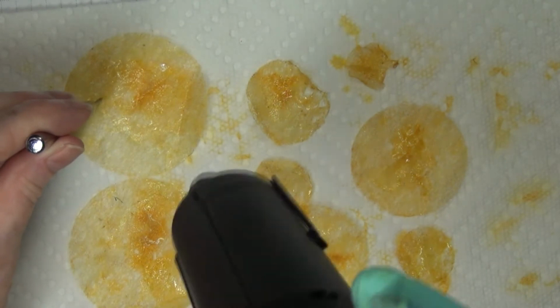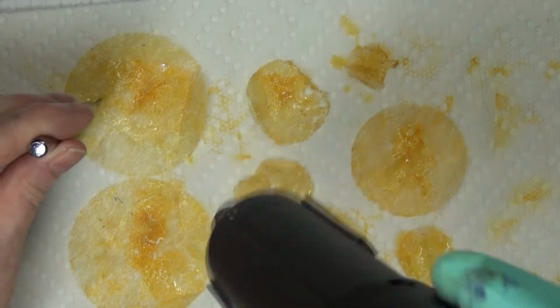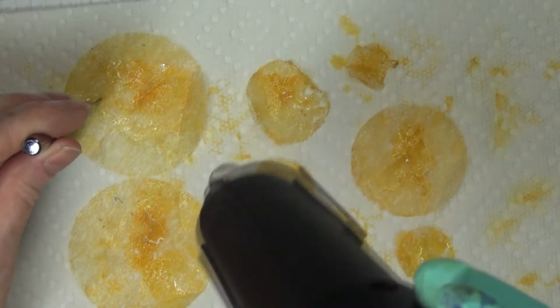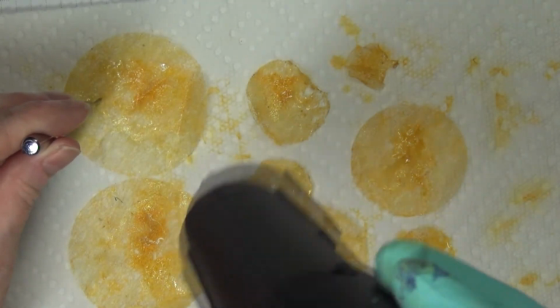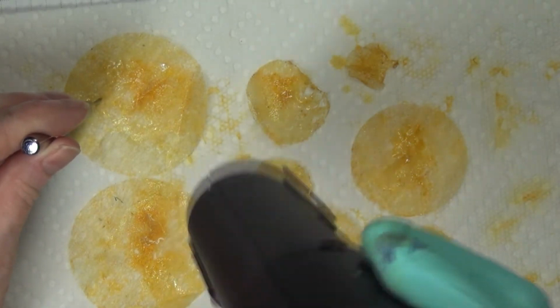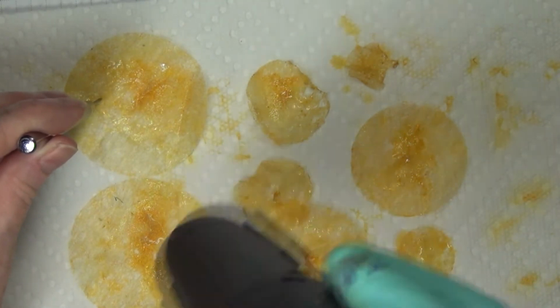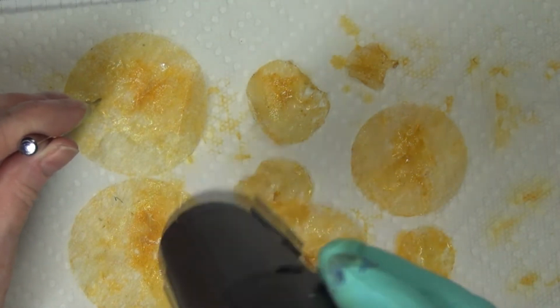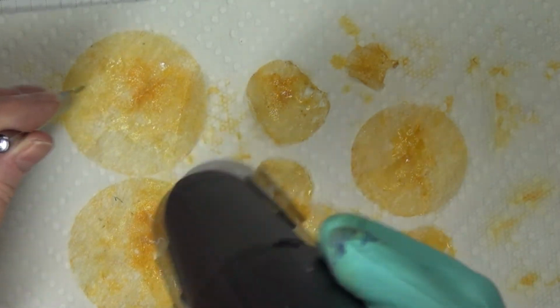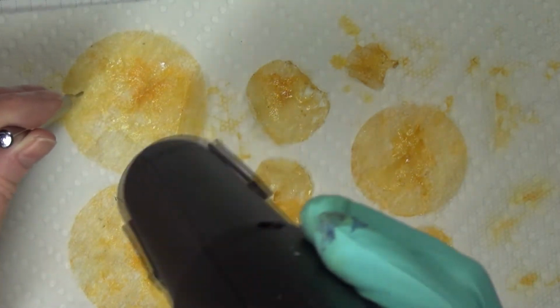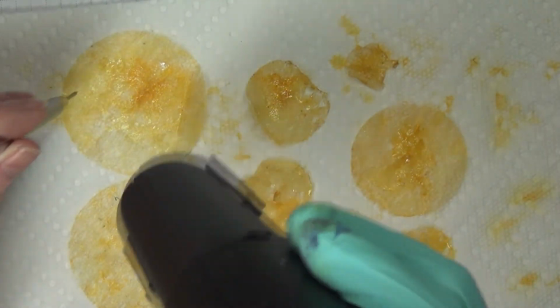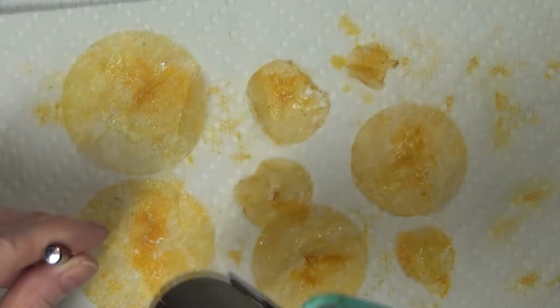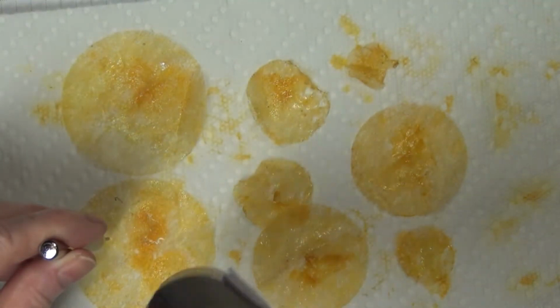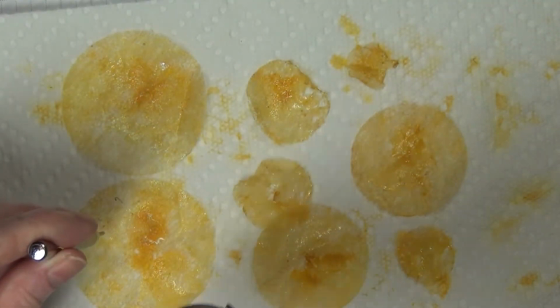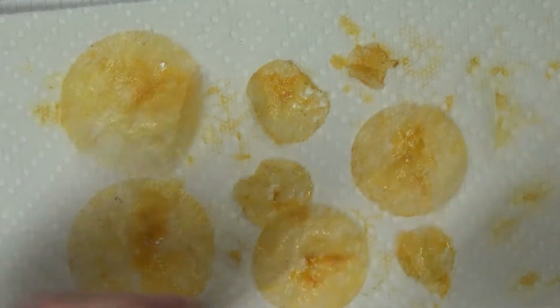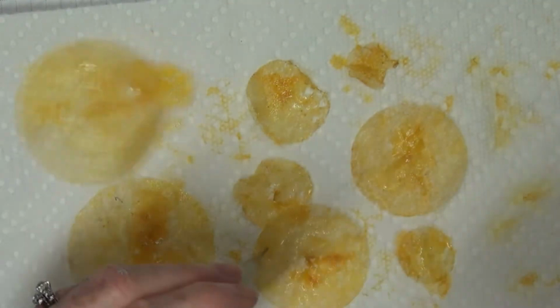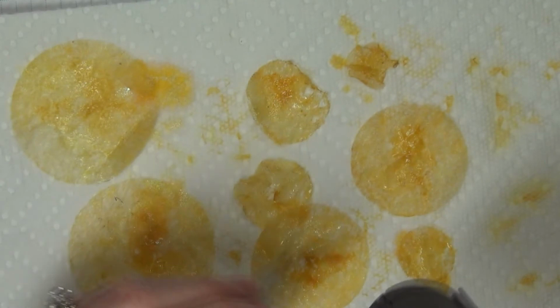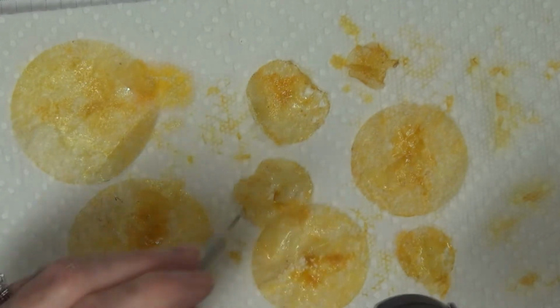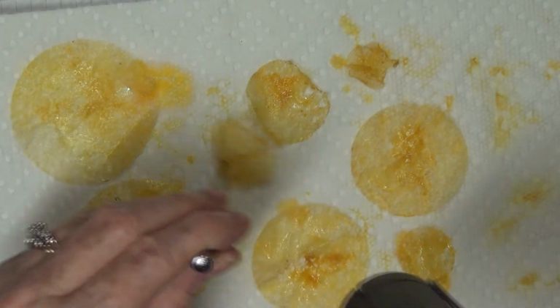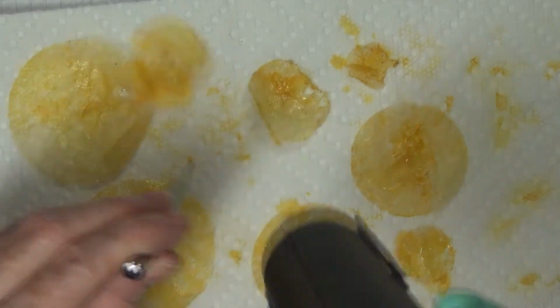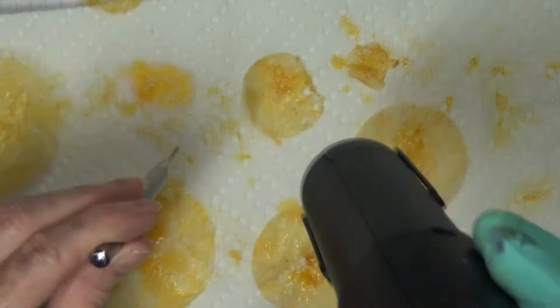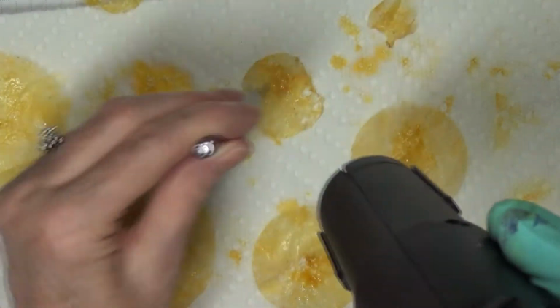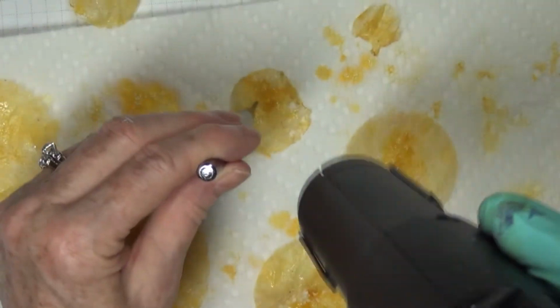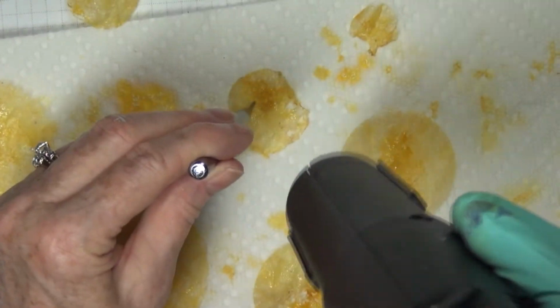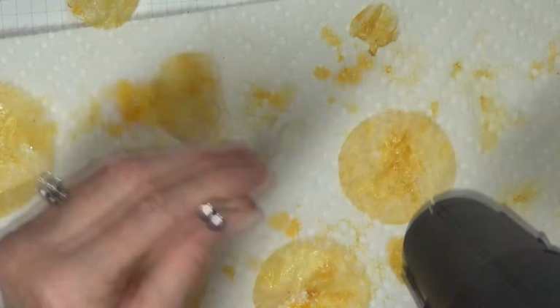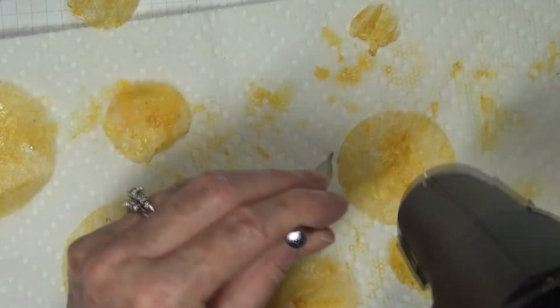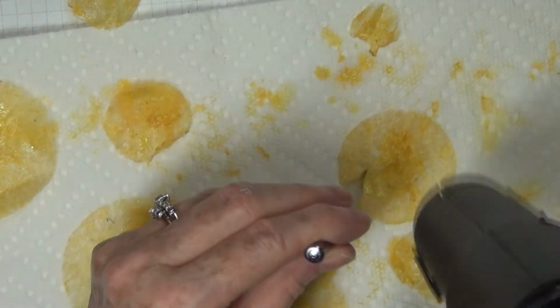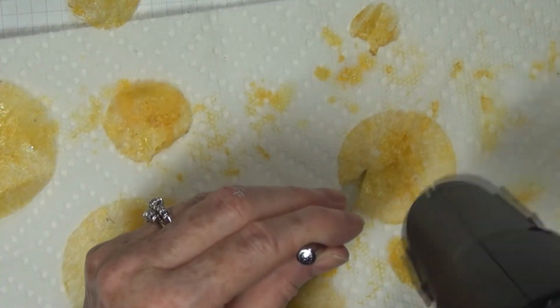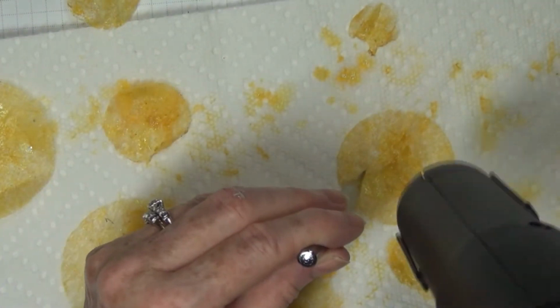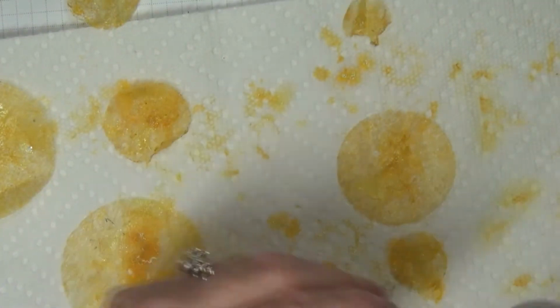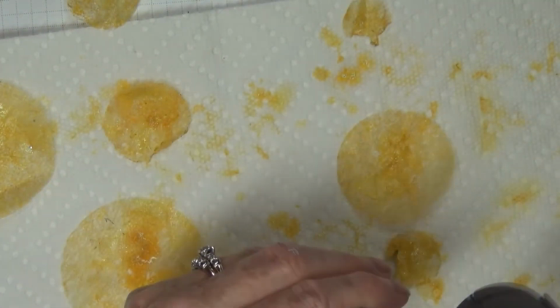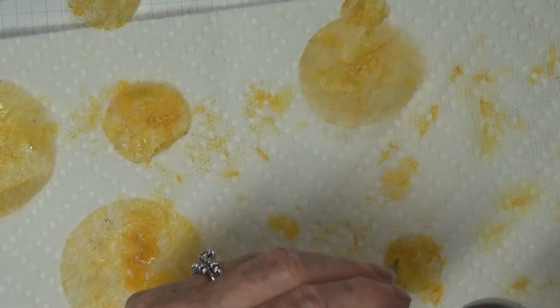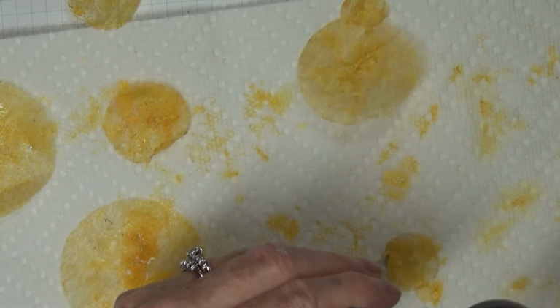Hold that down and go over it again, and hold your dryer up a little bit from there so you don't have any danger of causing holes in it.